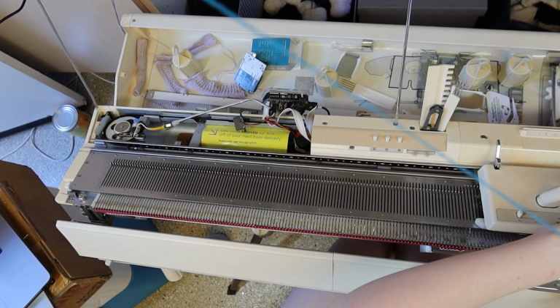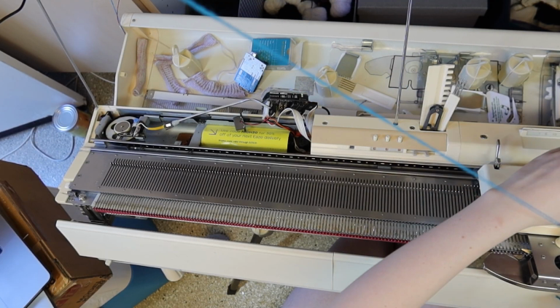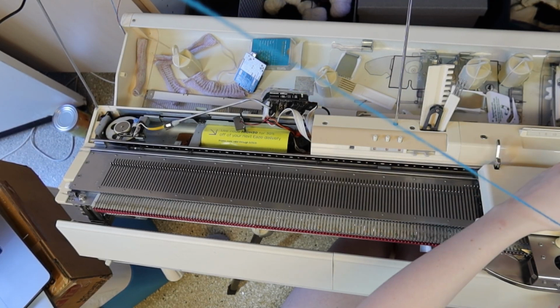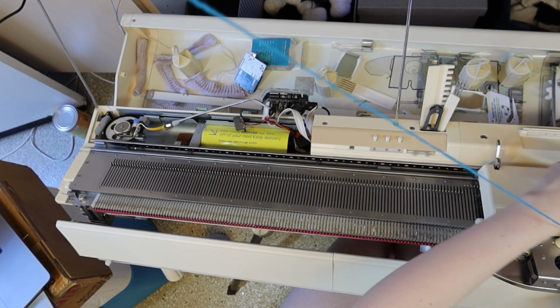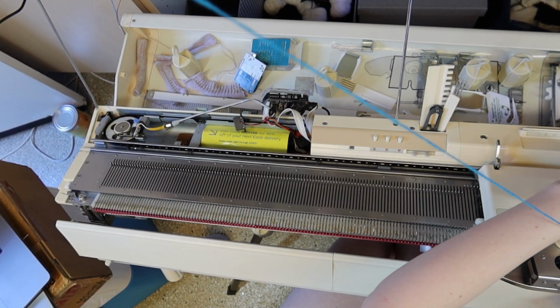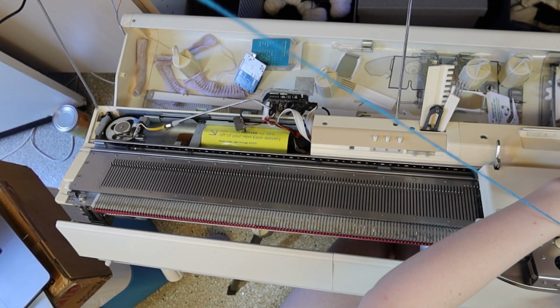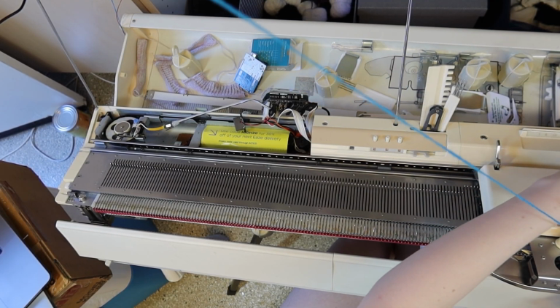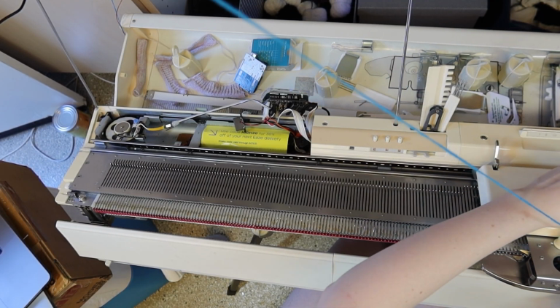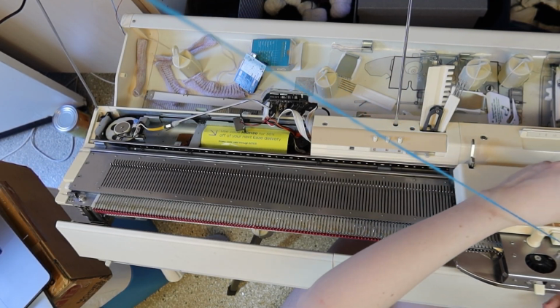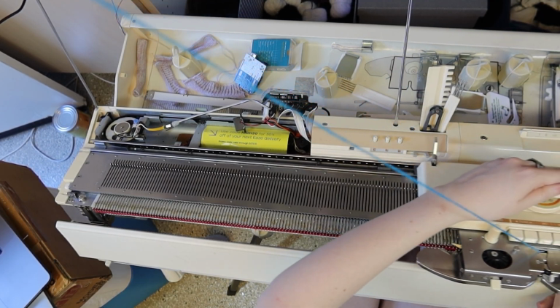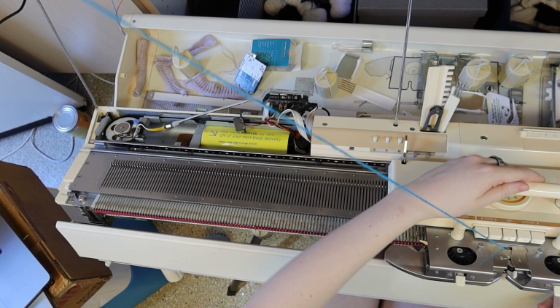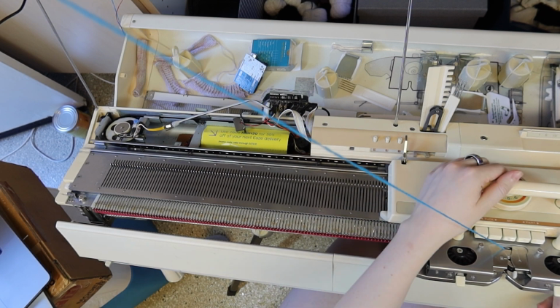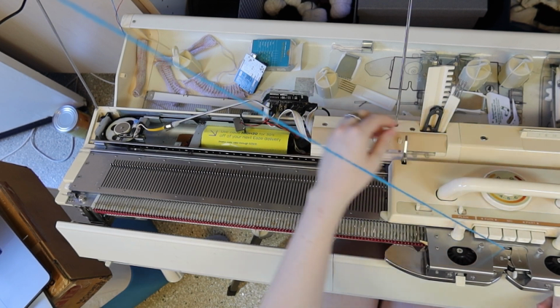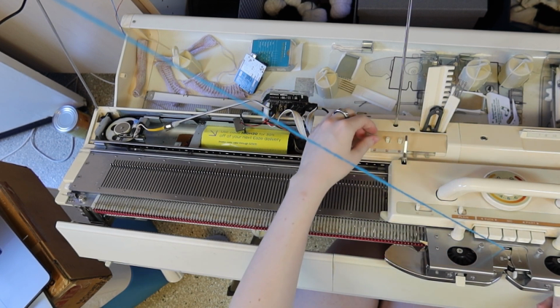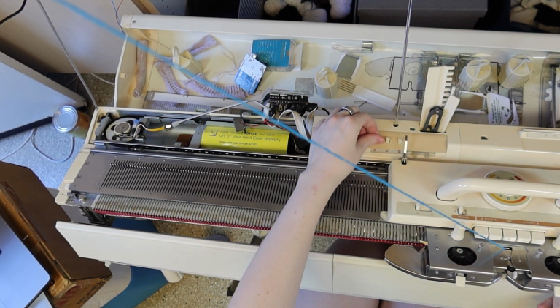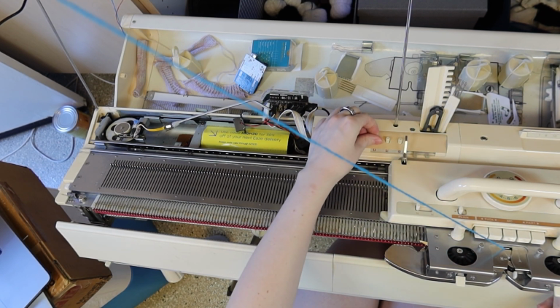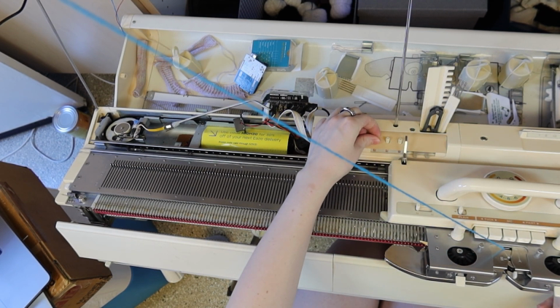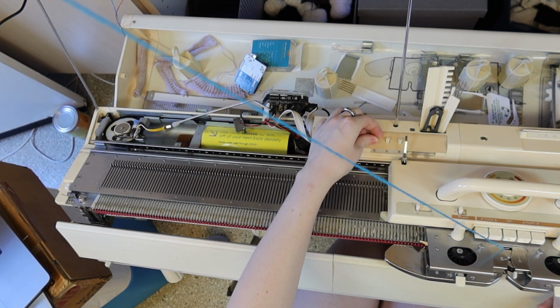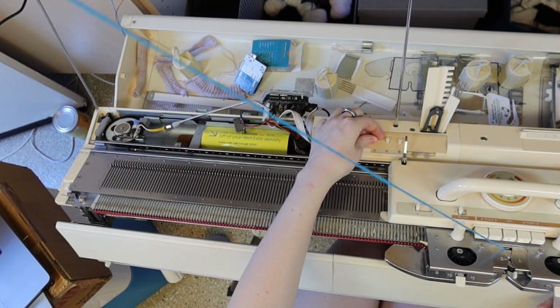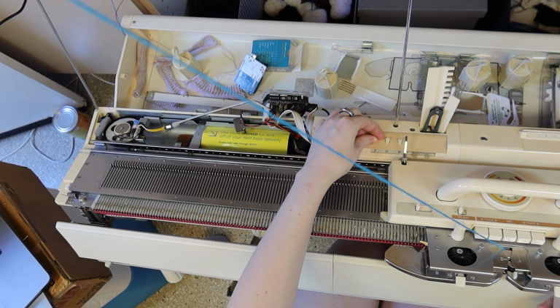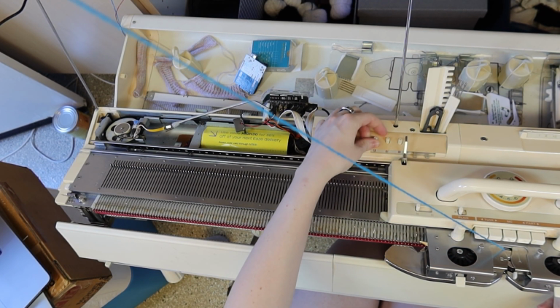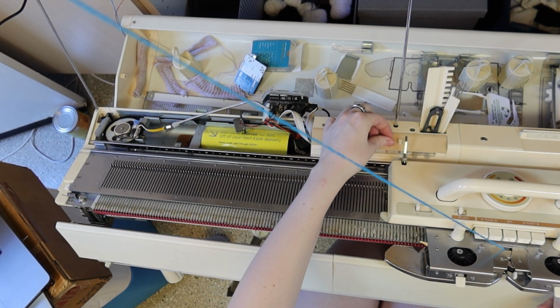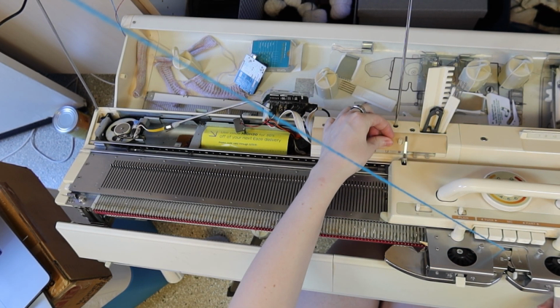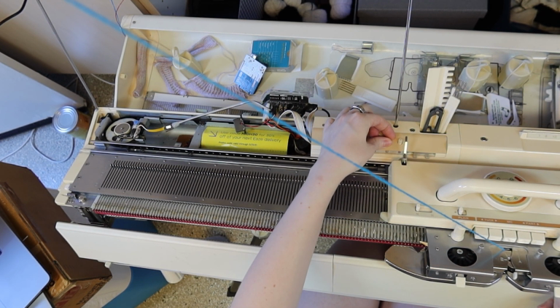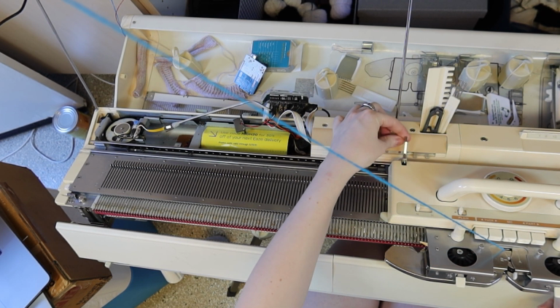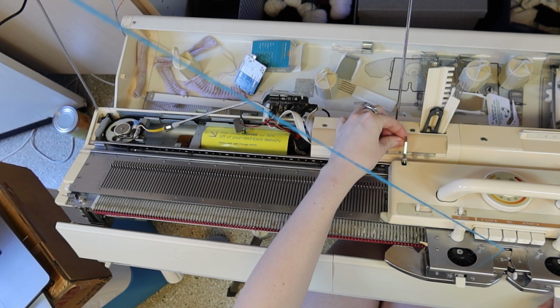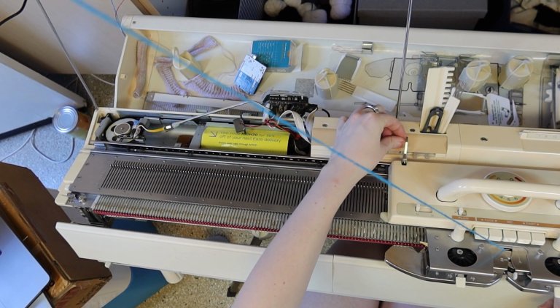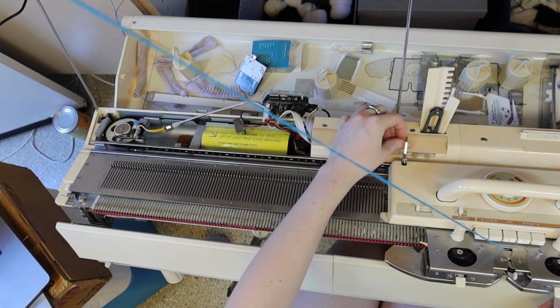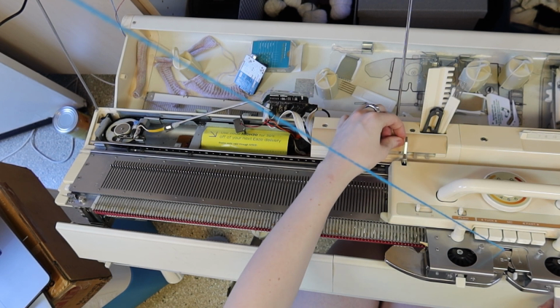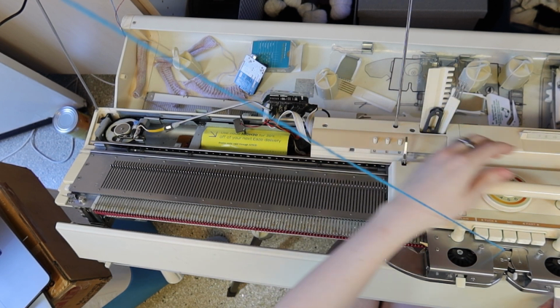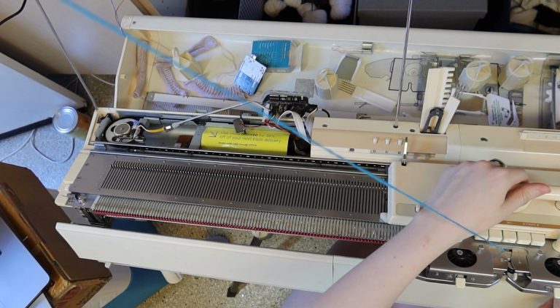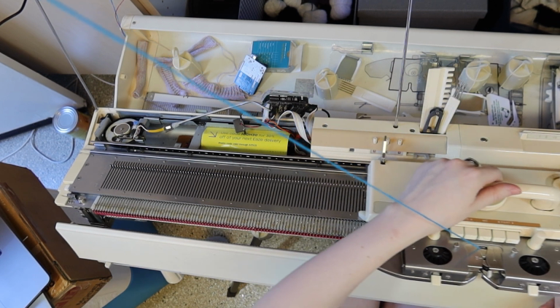I'm going to use my grandma's measurements for this video and she's about an extra small. The body panel will grow to the right, so cast on 126 stitches on the left side of the machine on waste yarn.